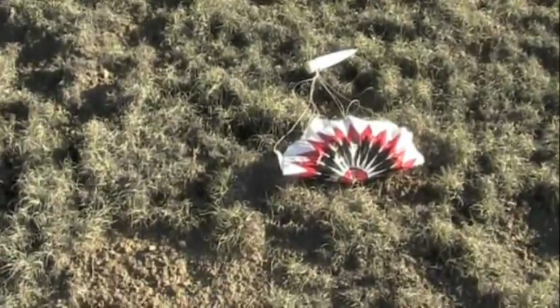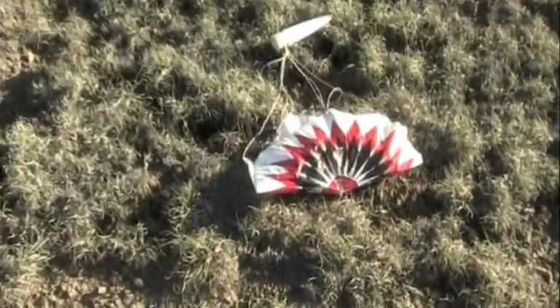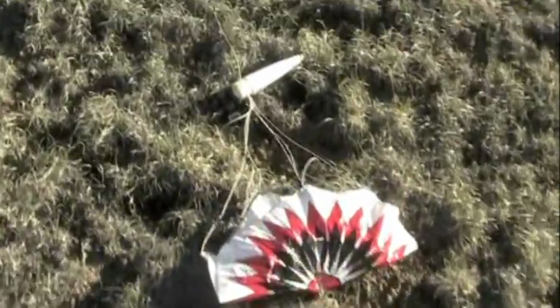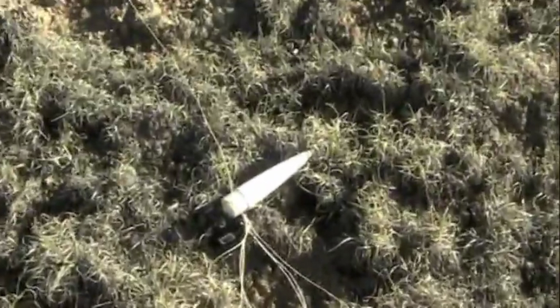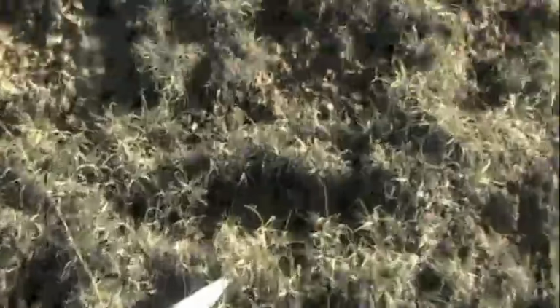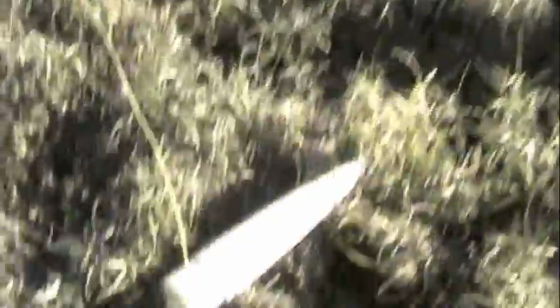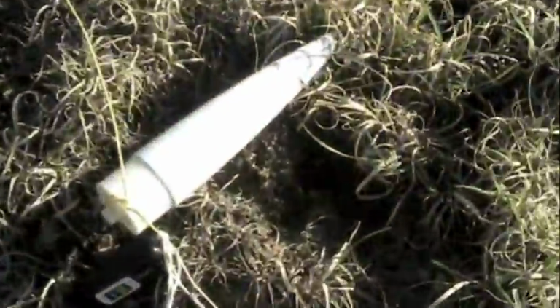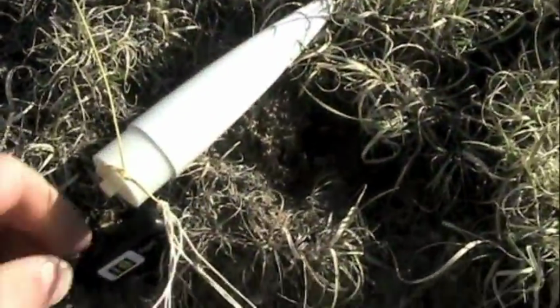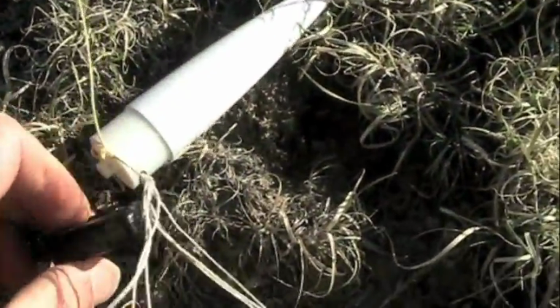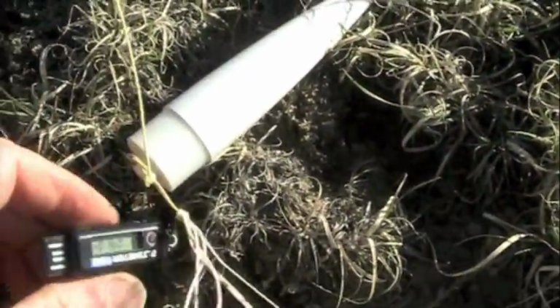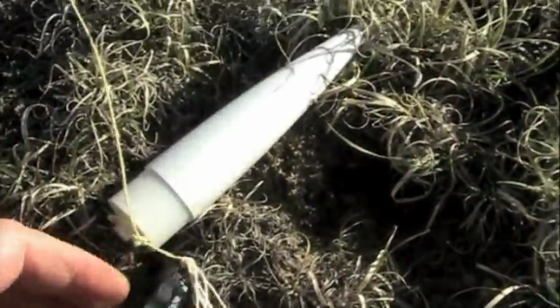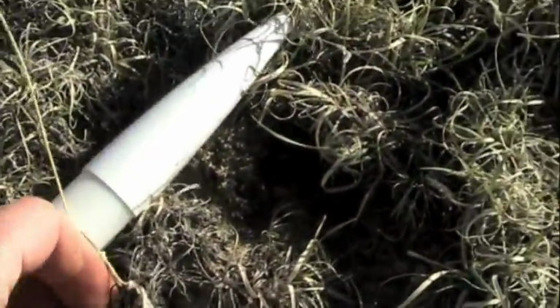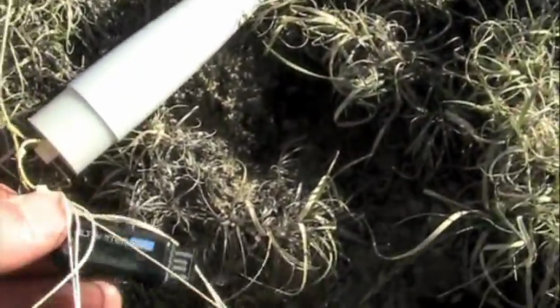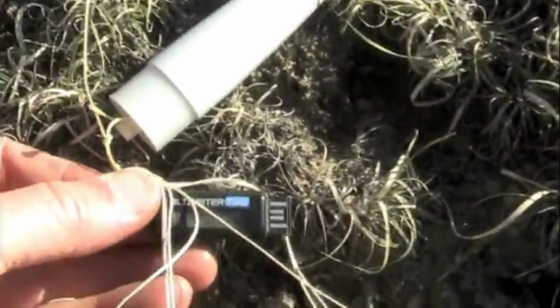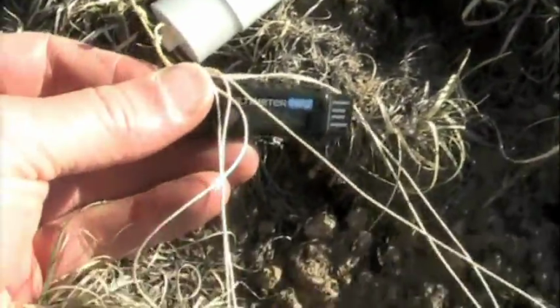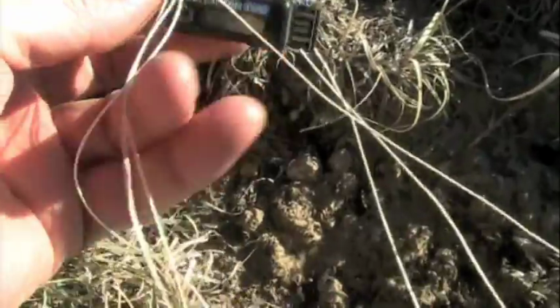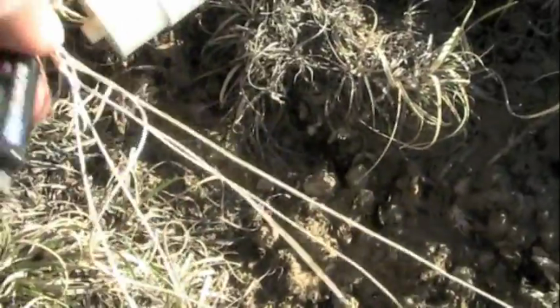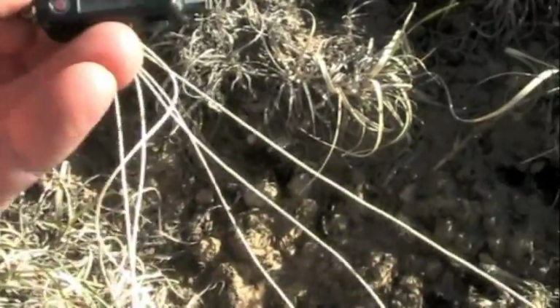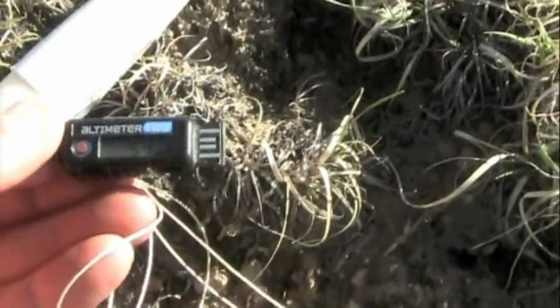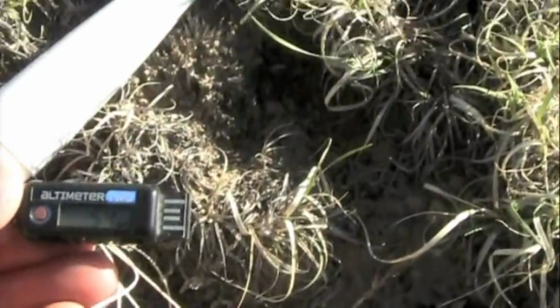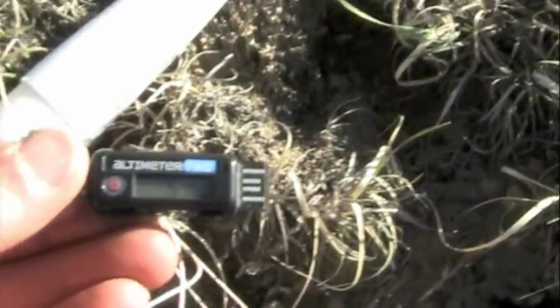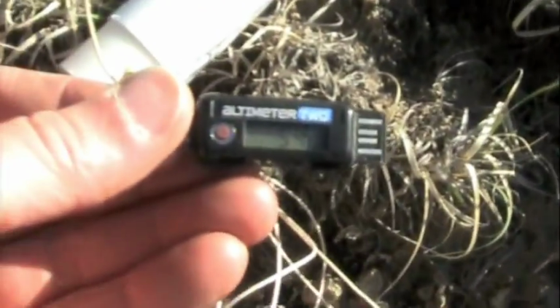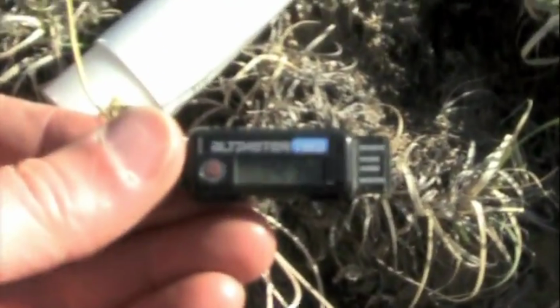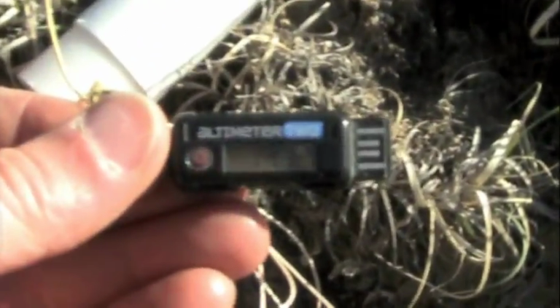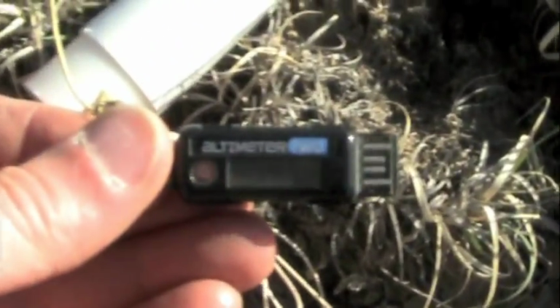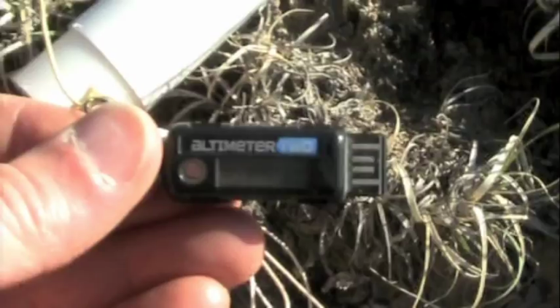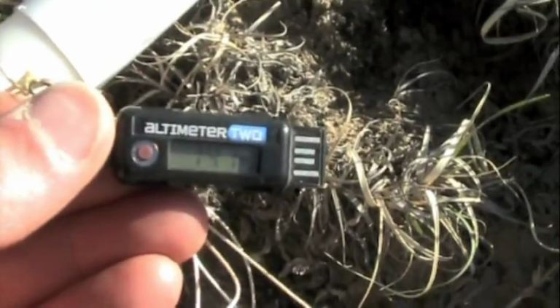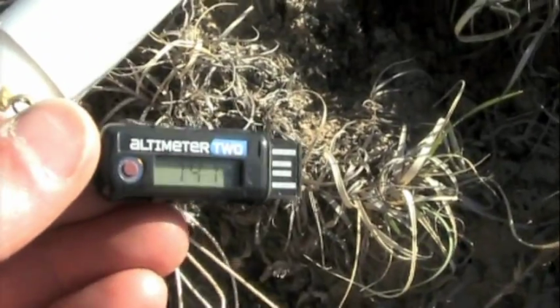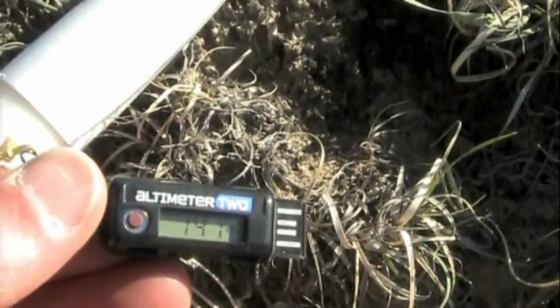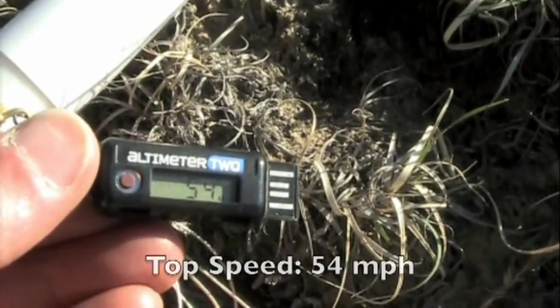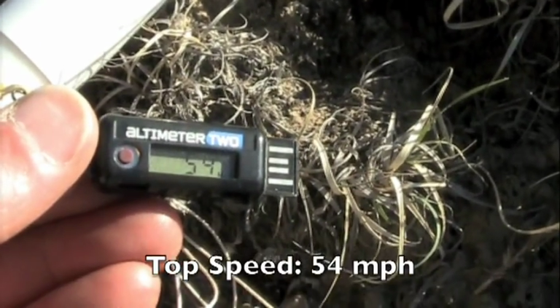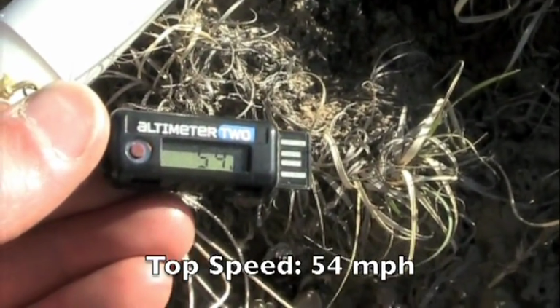This is the first flight — see if I can see it. 54.